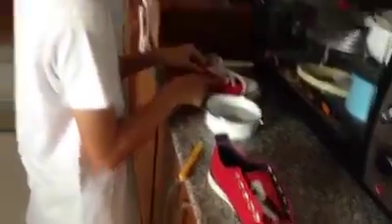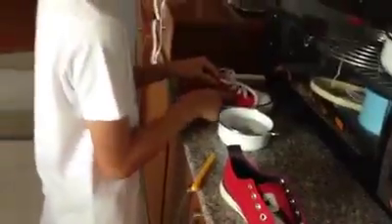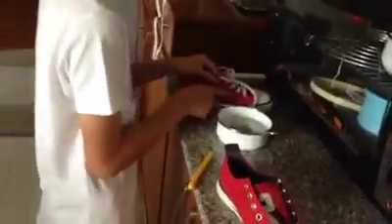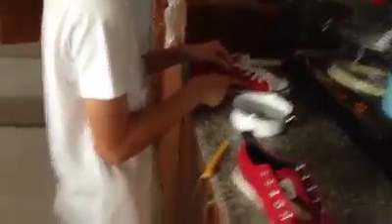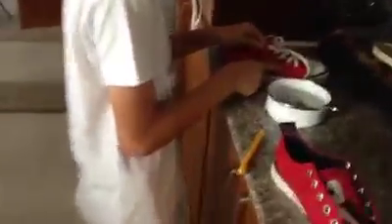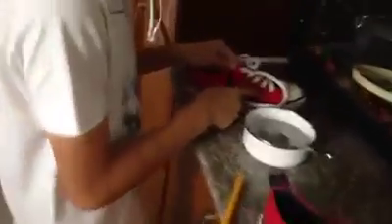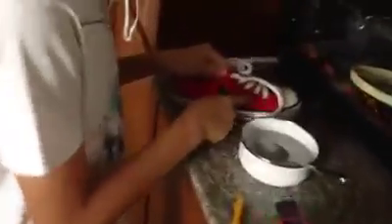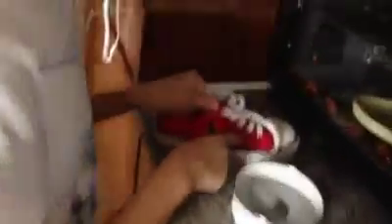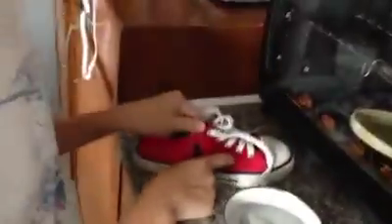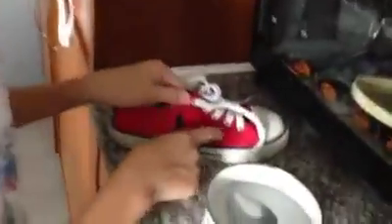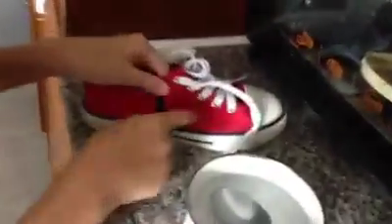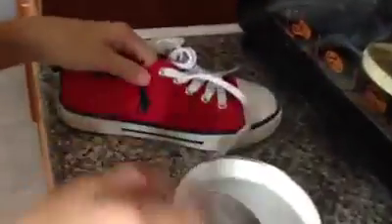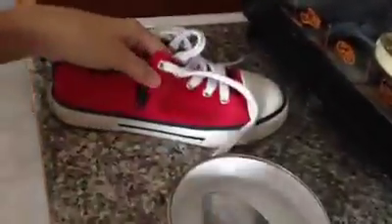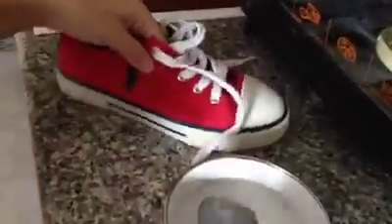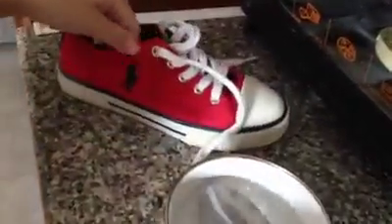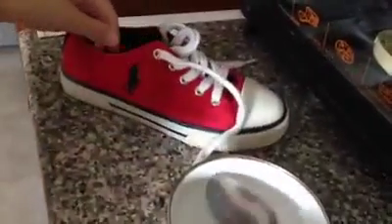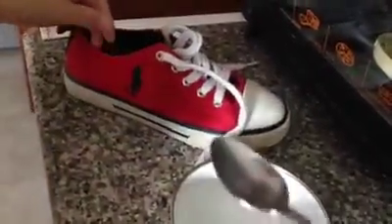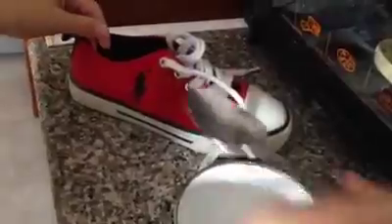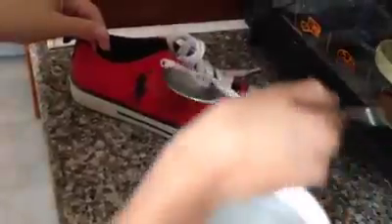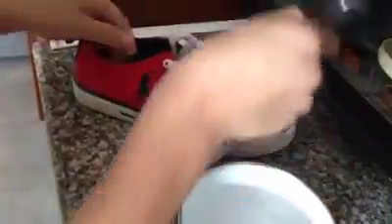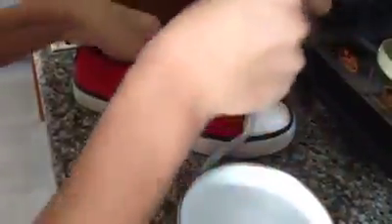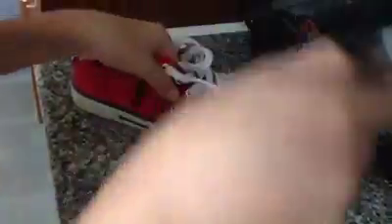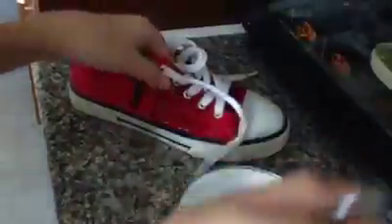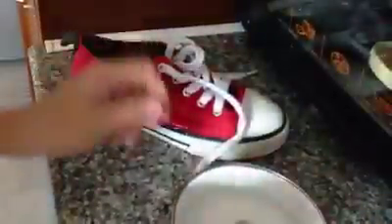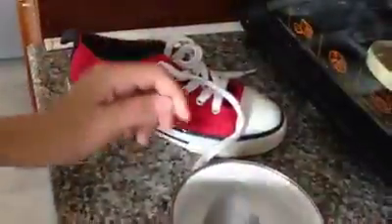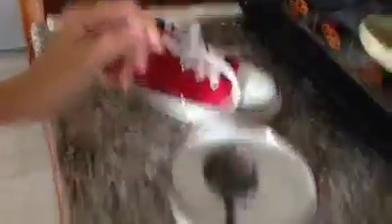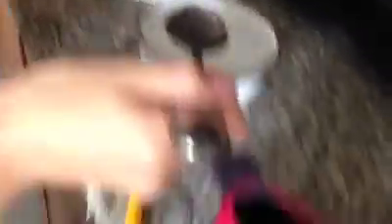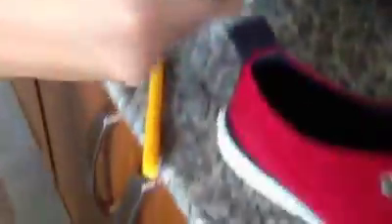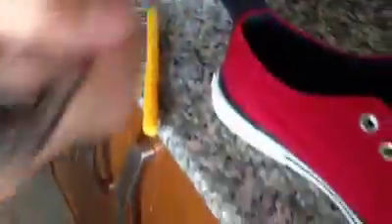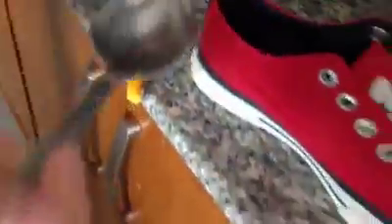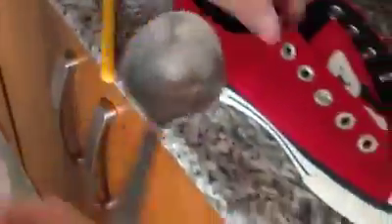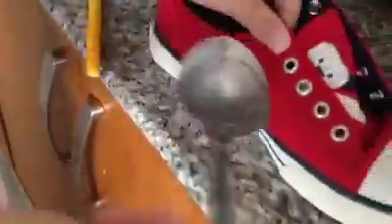The one that doesn't have any treatment — this is not water resistant because see, it's all wet. But now I'm trying to use this treated shoe.